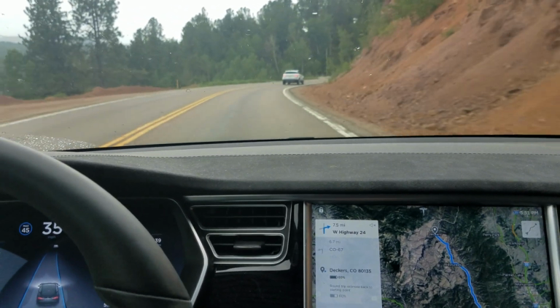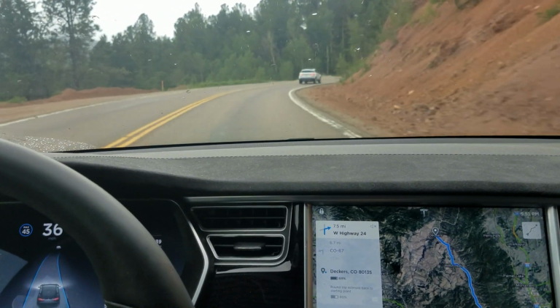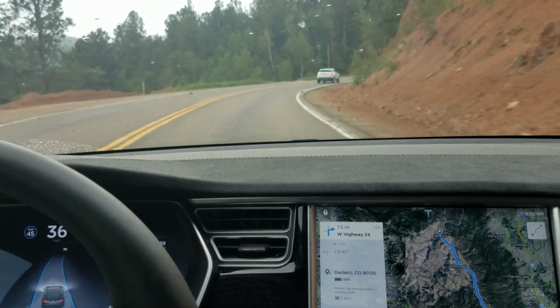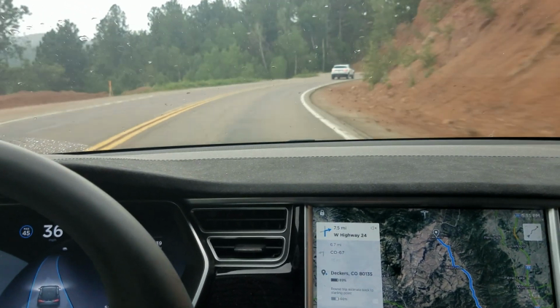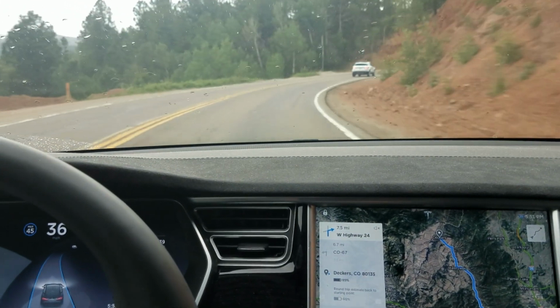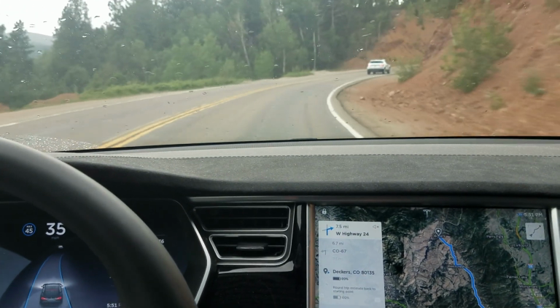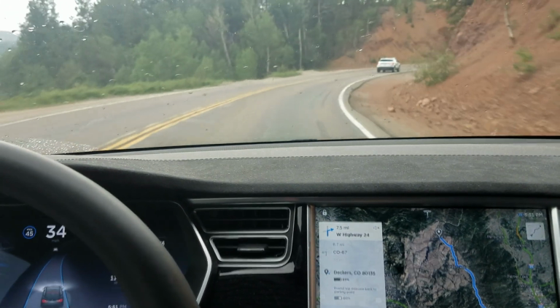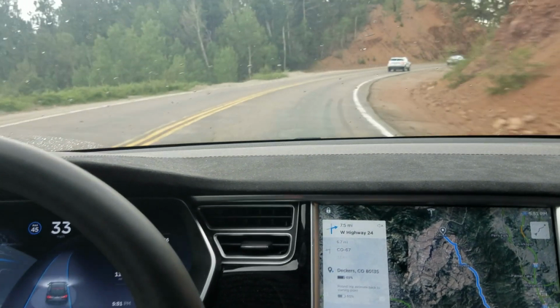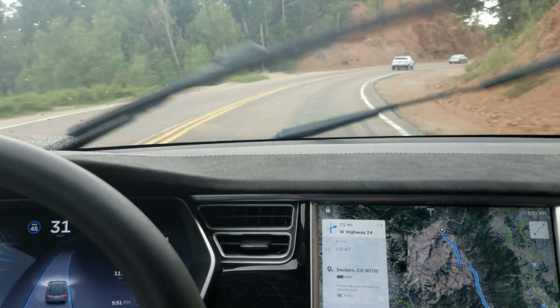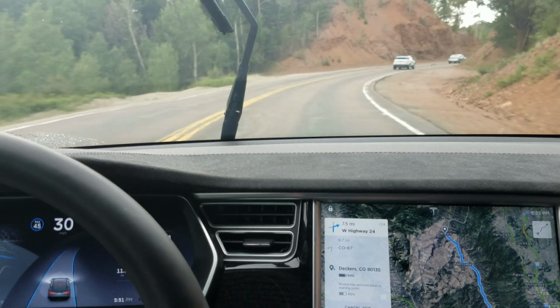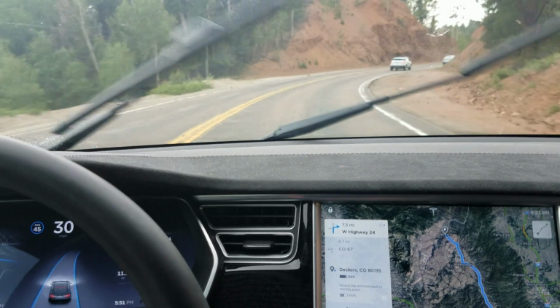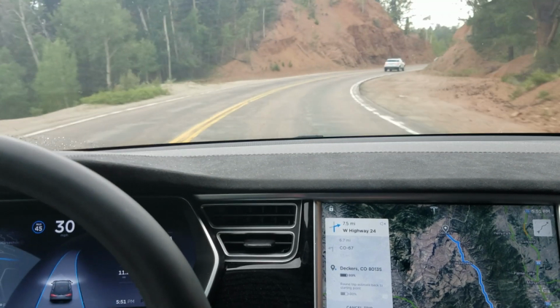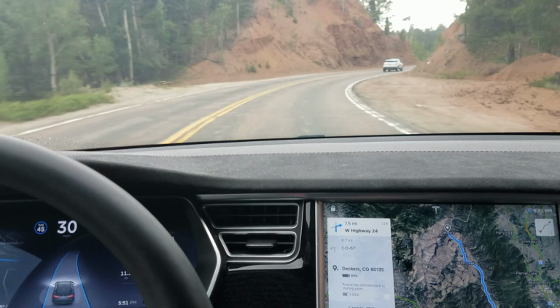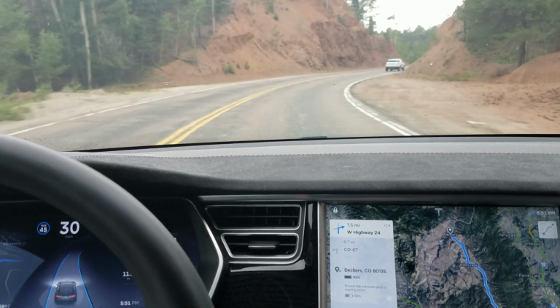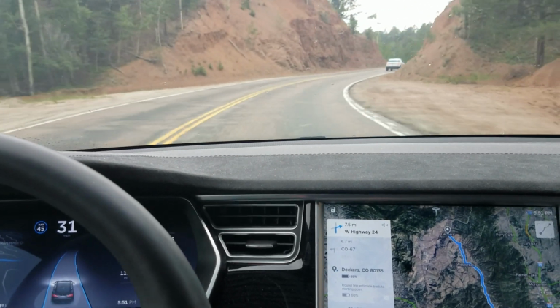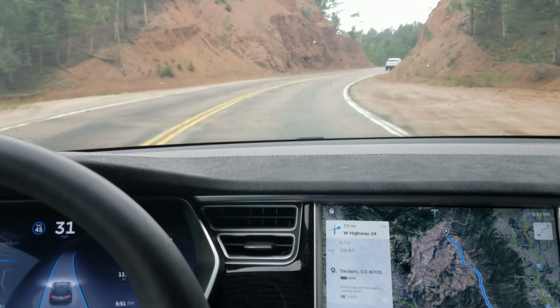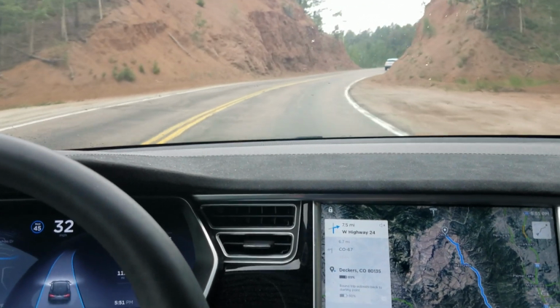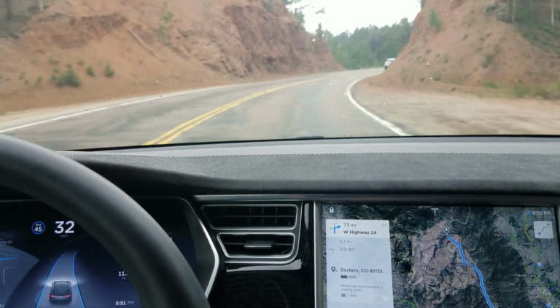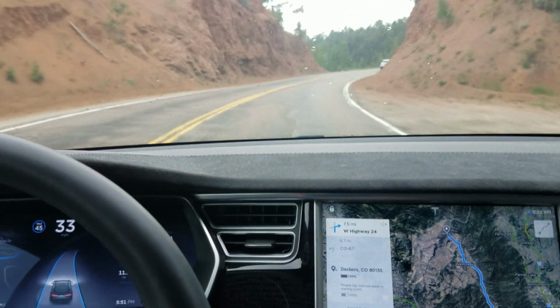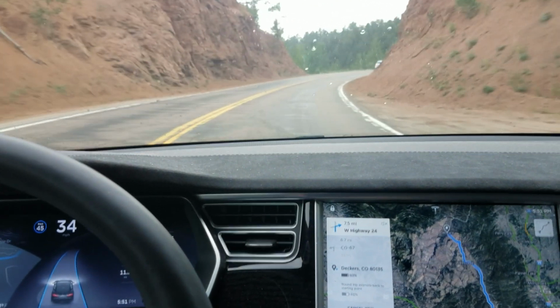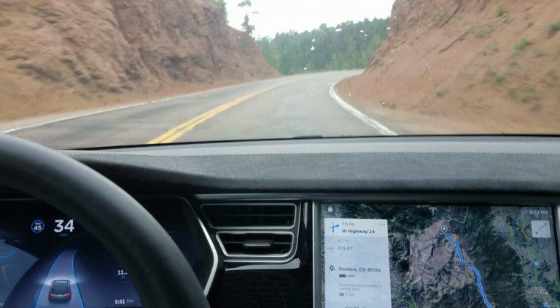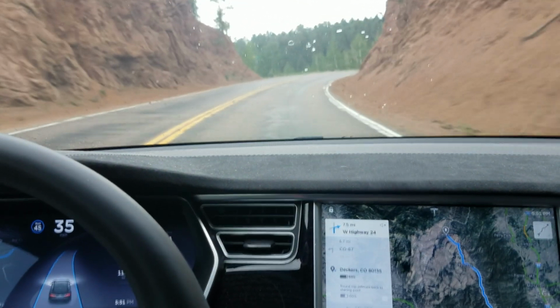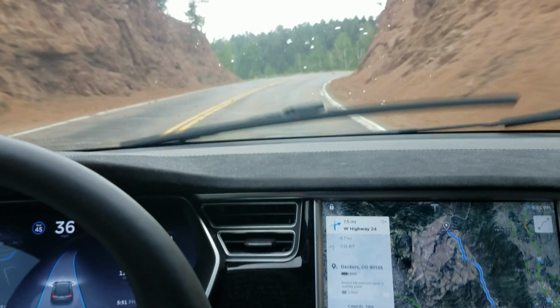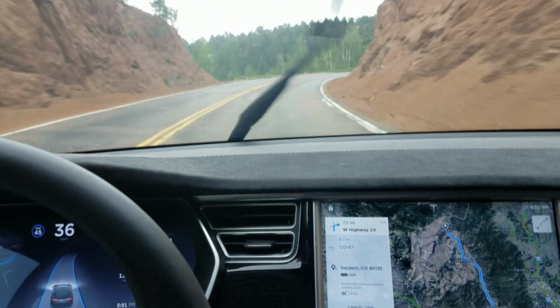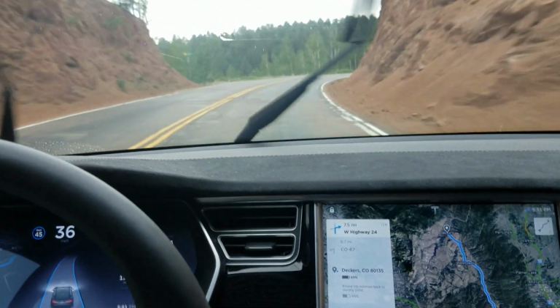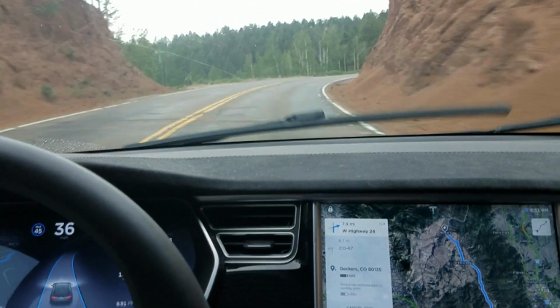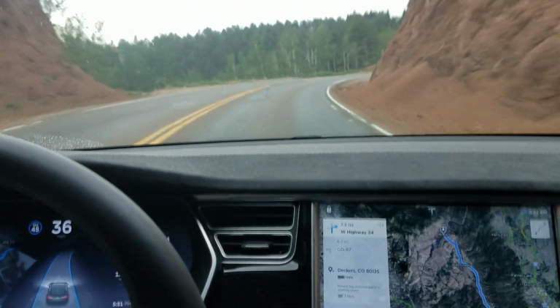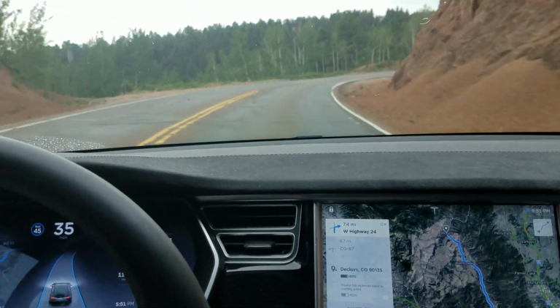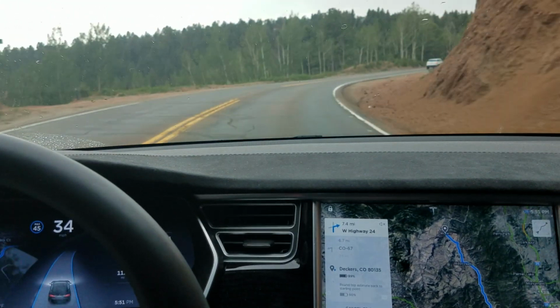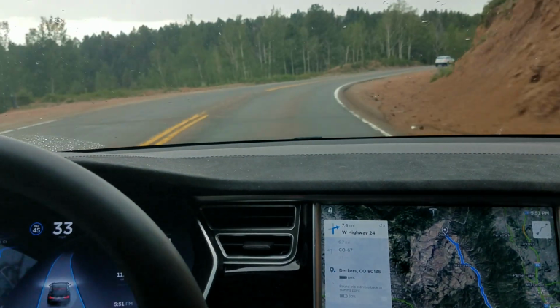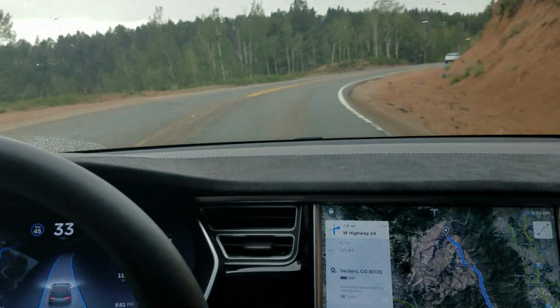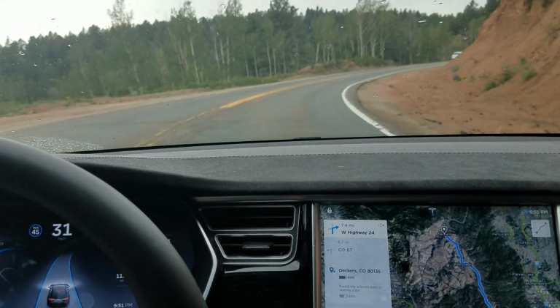Currently we are set to three car lengths behind, but we are way behind that. It's not reading the car — it's taking this turn super slow. And since we're all going super slow, the guy behind me probably isn't going to go super insane as a result of that.